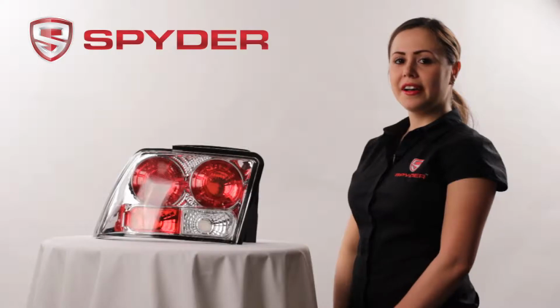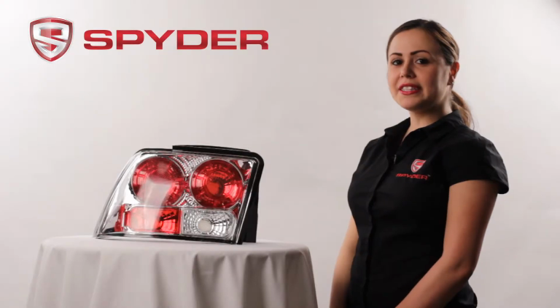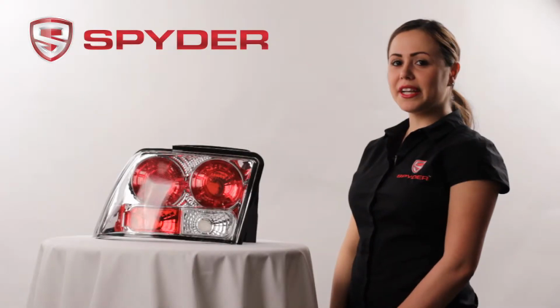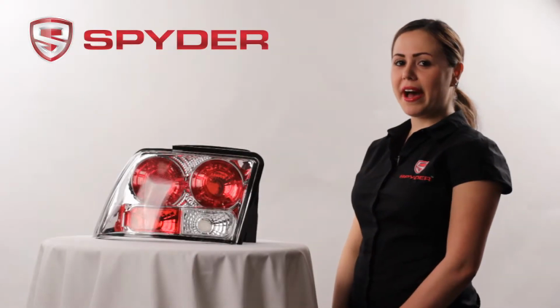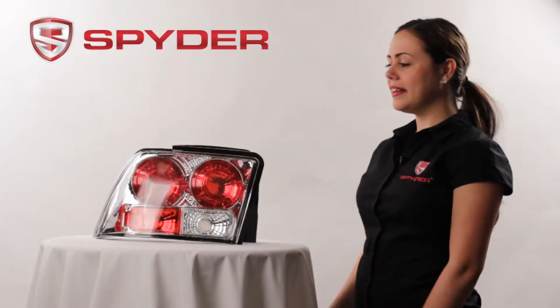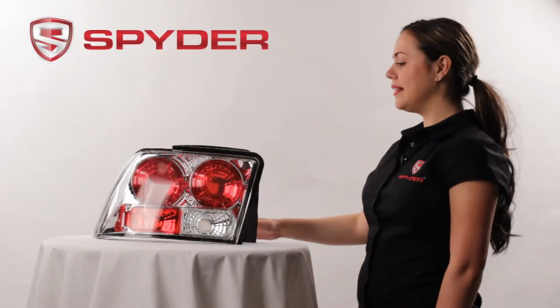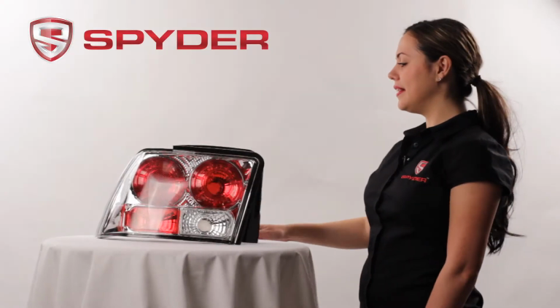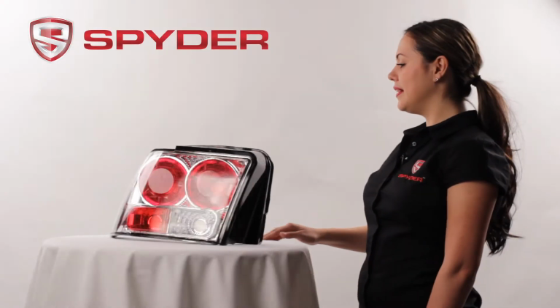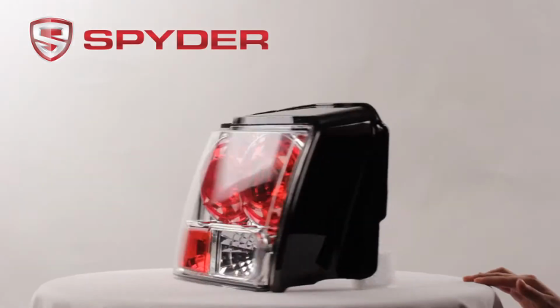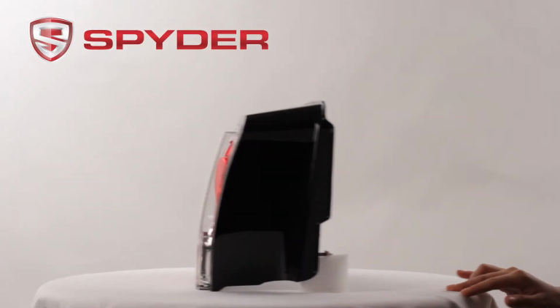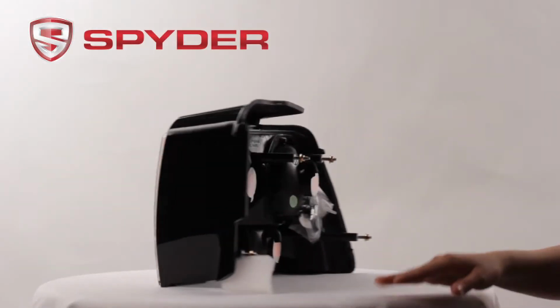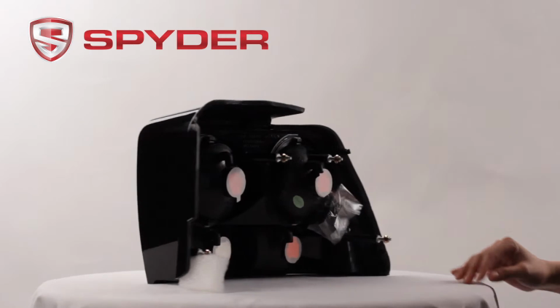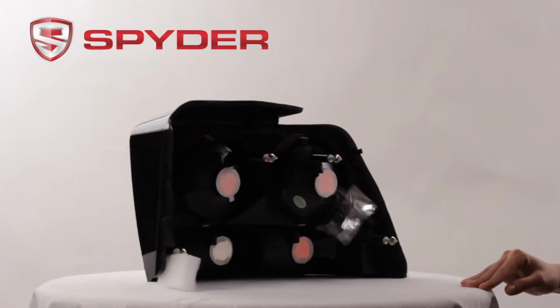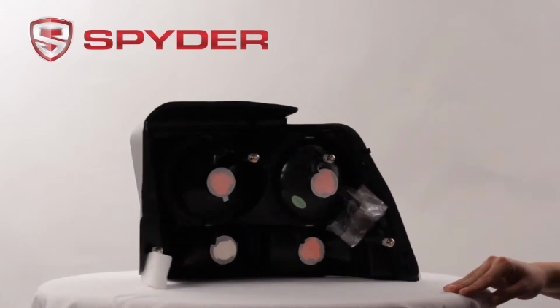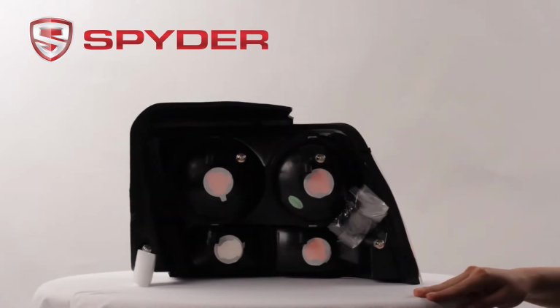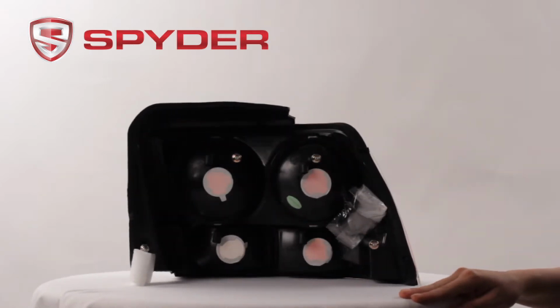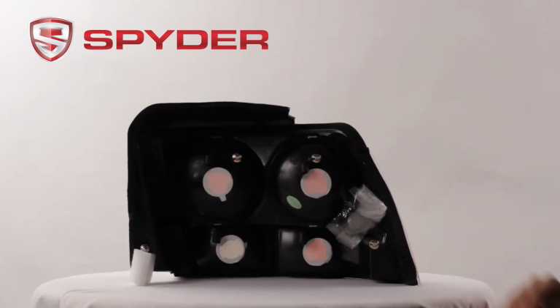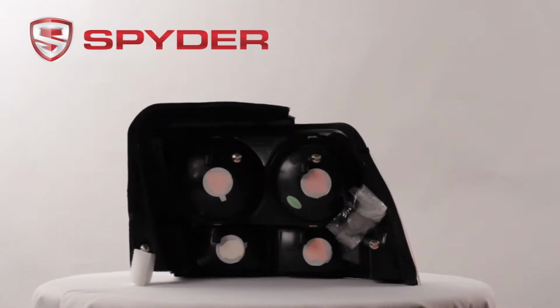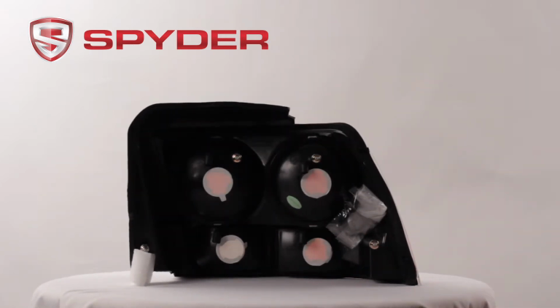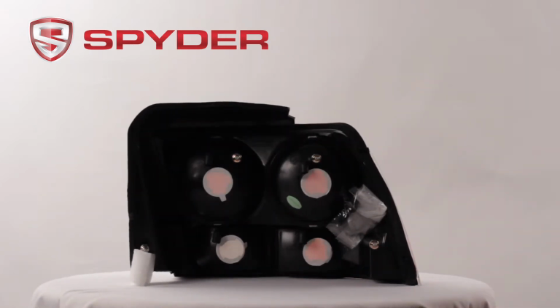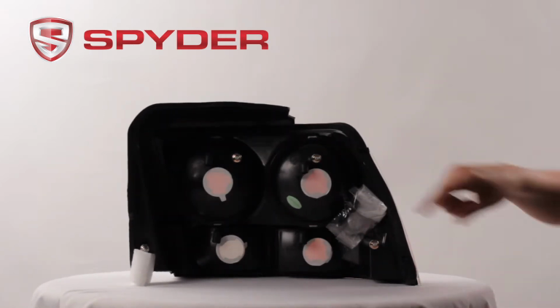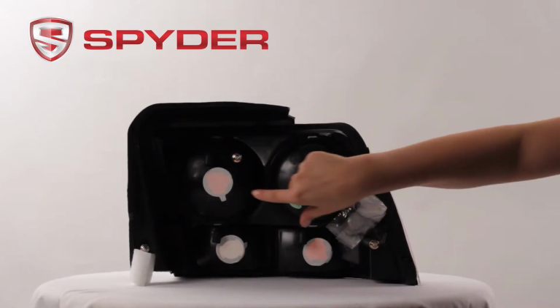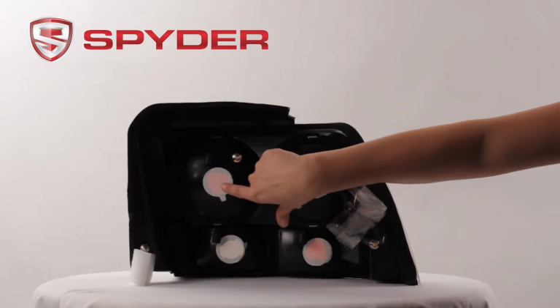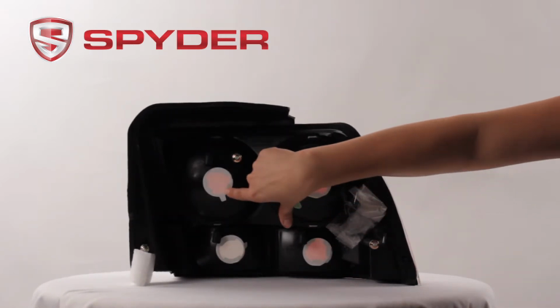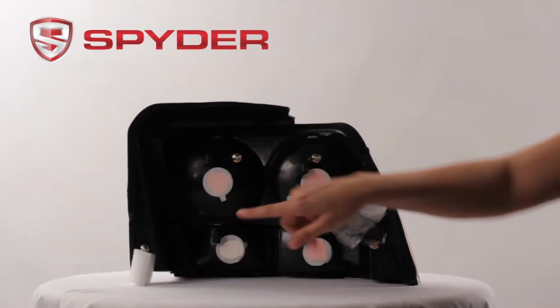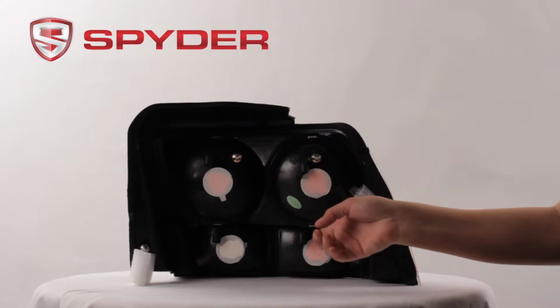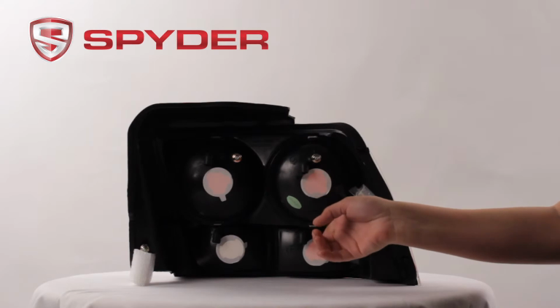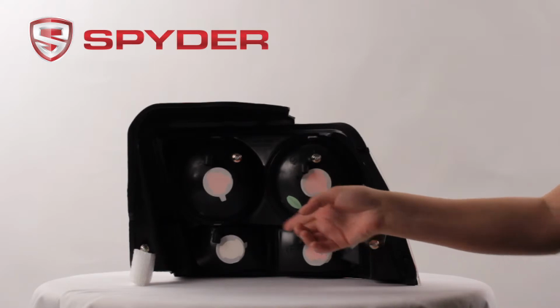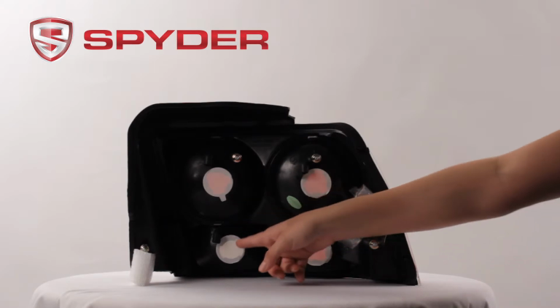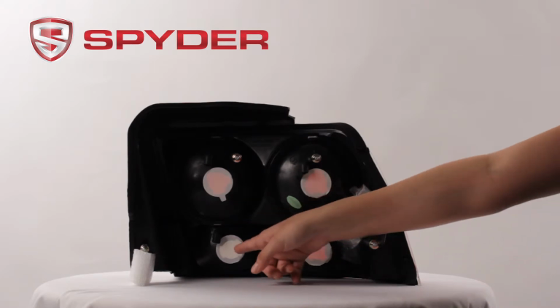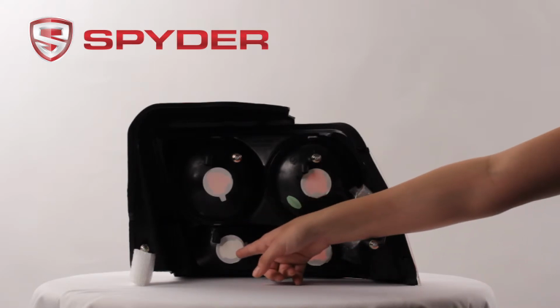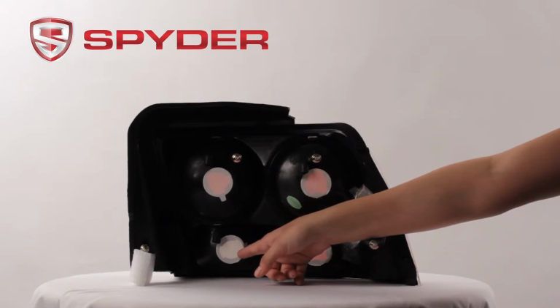Now let's take a look at the back. In the back, we have your park and brake socket, your turn socket, and your reverse socket.